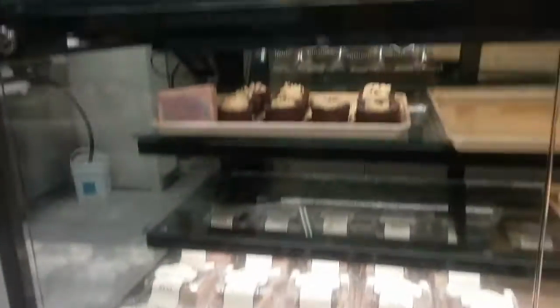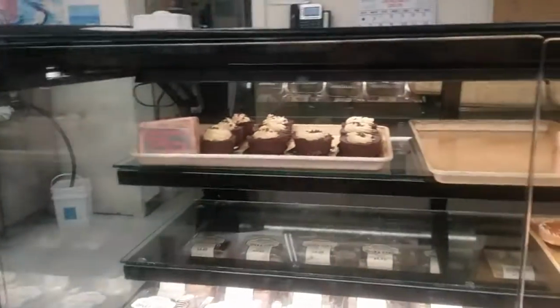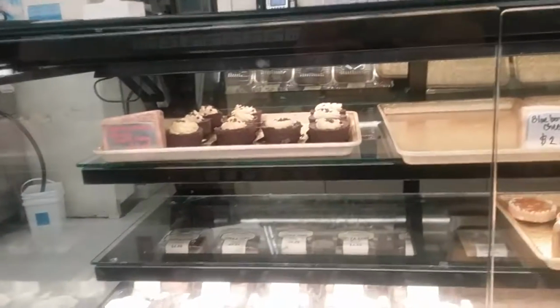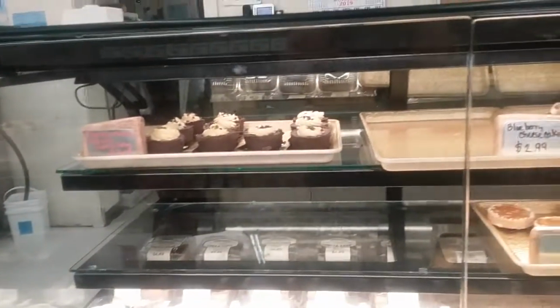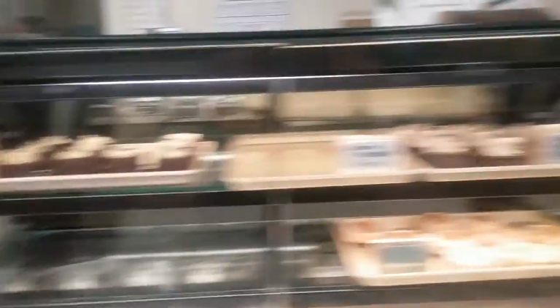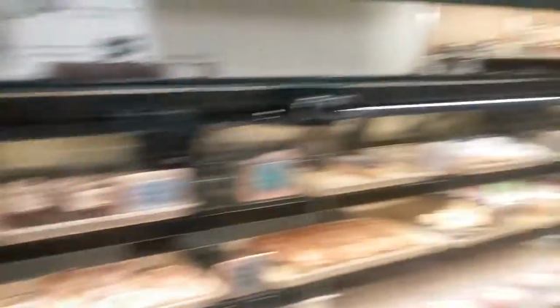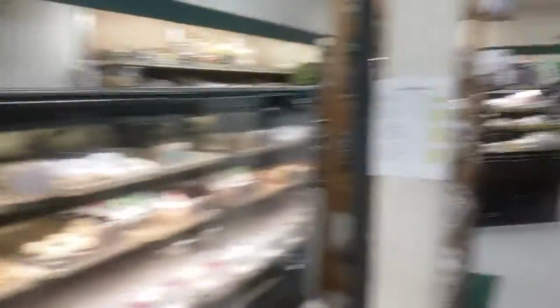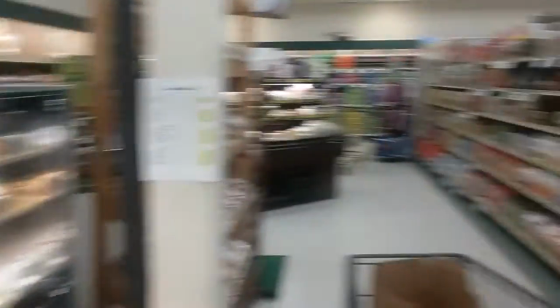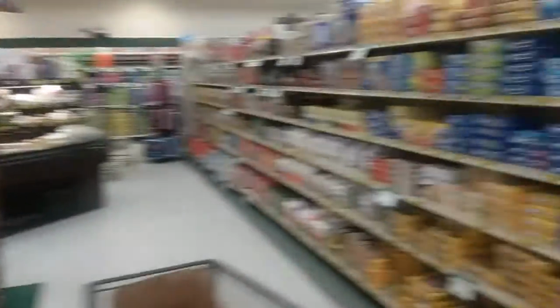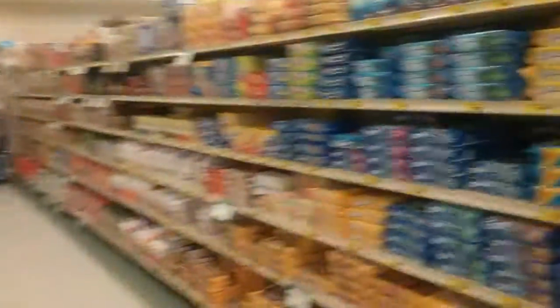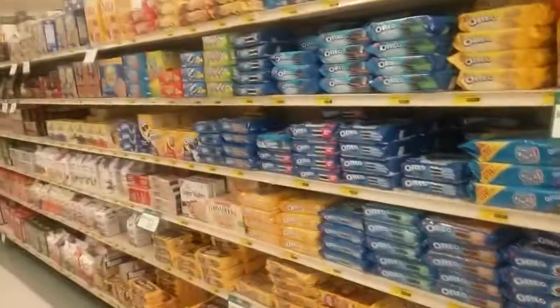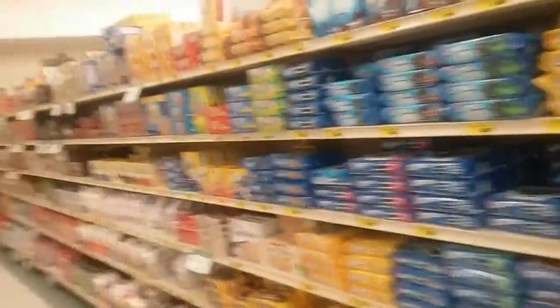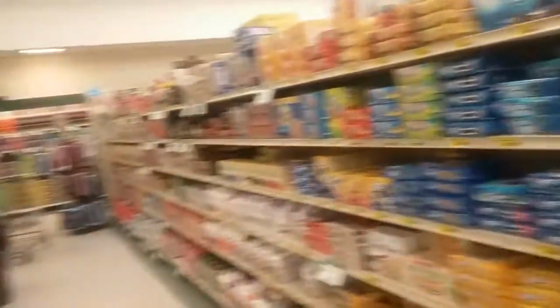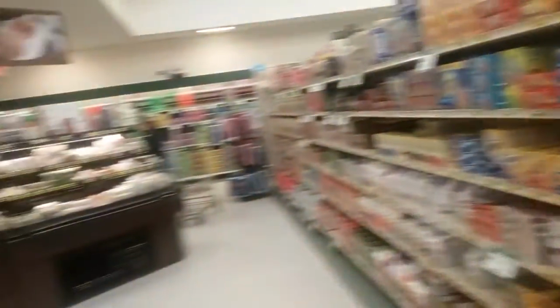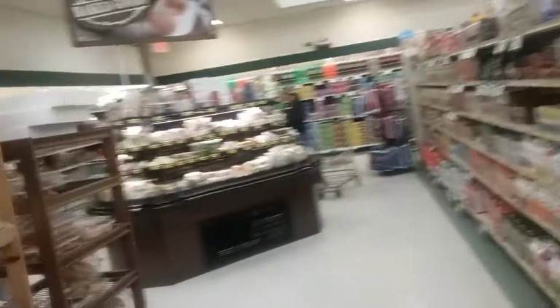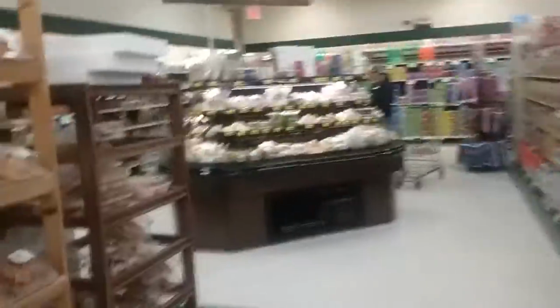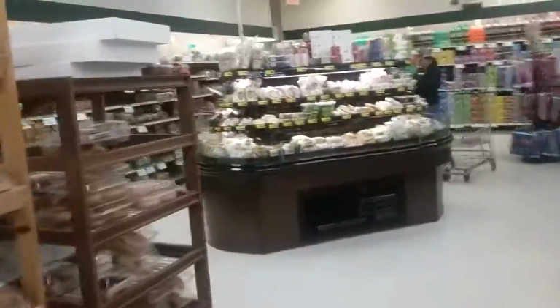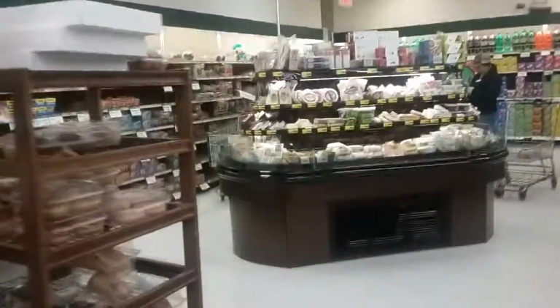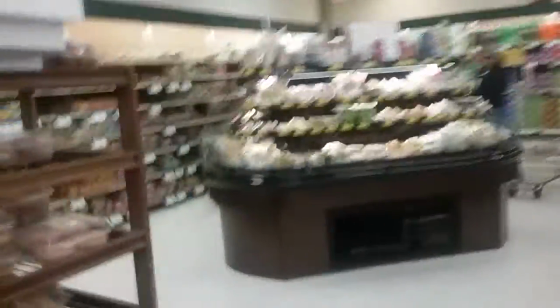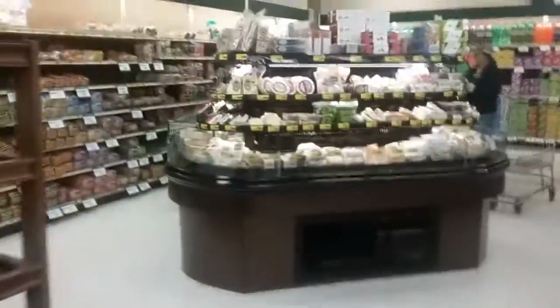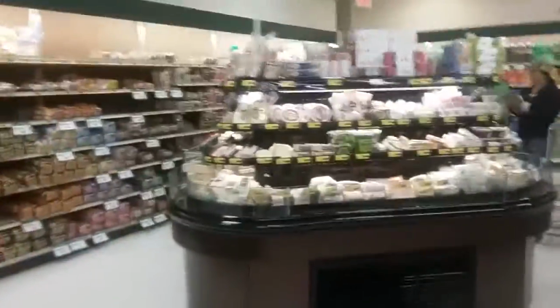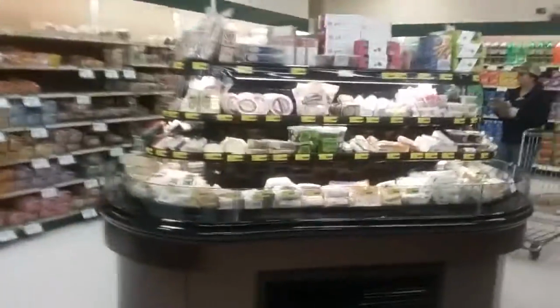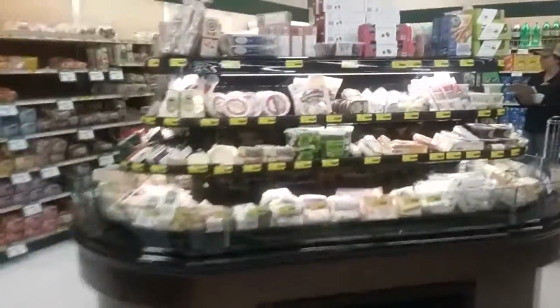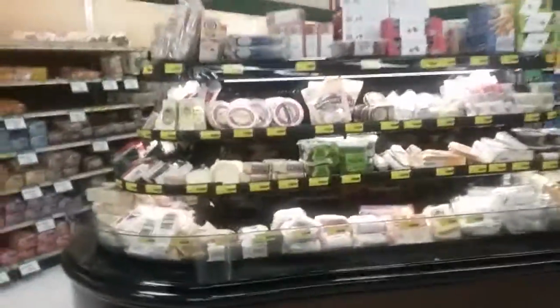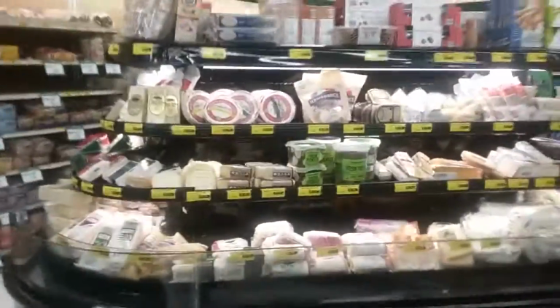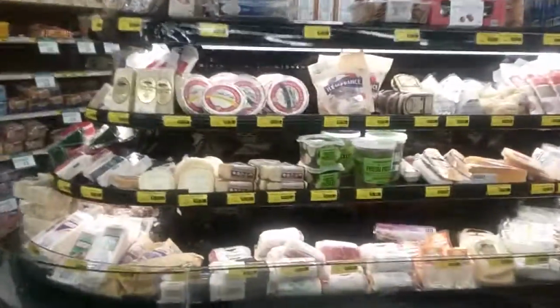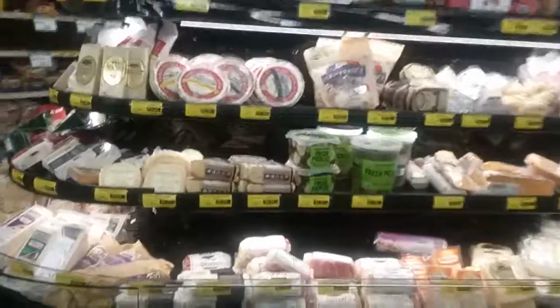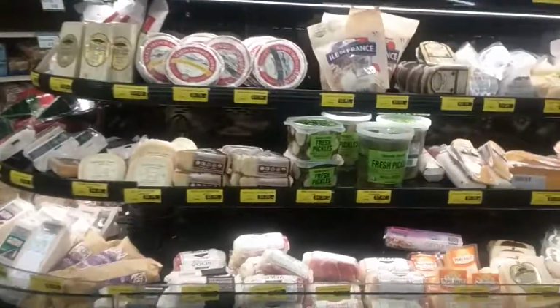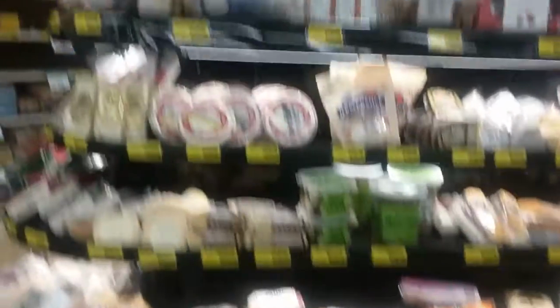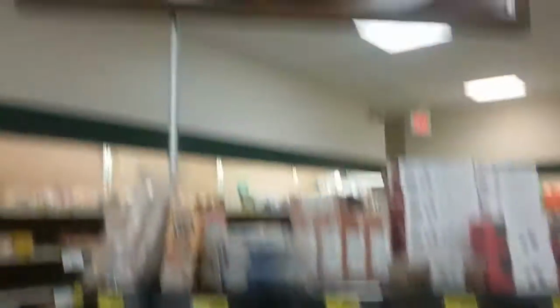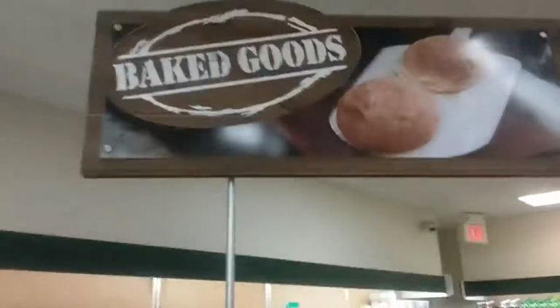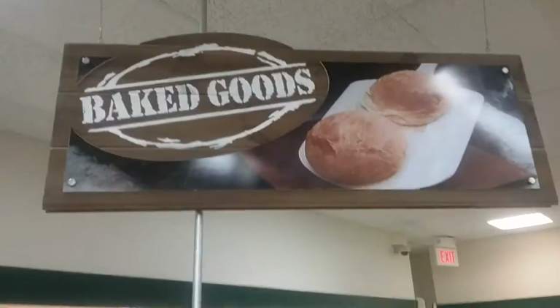We're checking out all these cool things. We have a nice selection here at Choice Mart. Check out all the cheeses, fresh pickles, we got baked goods.